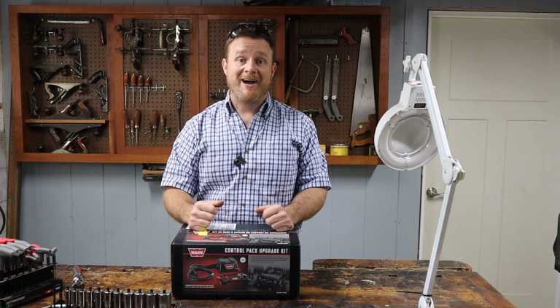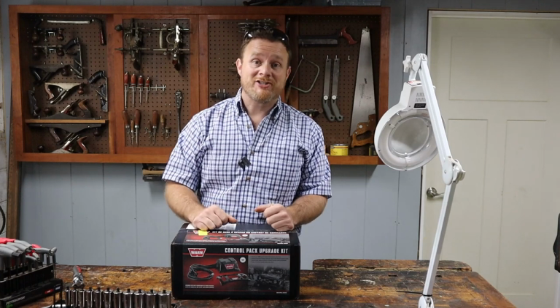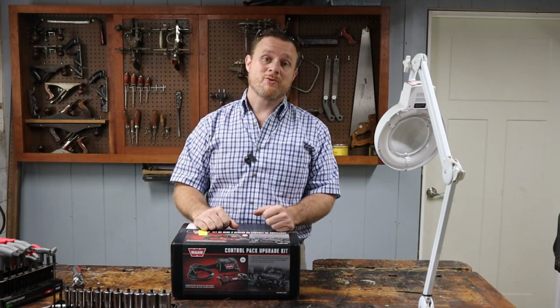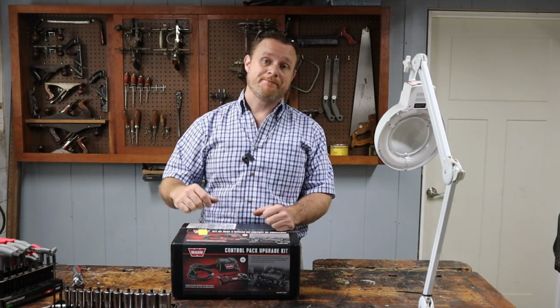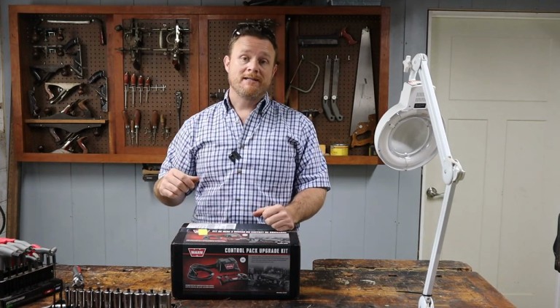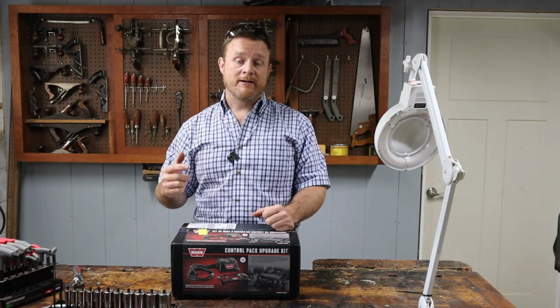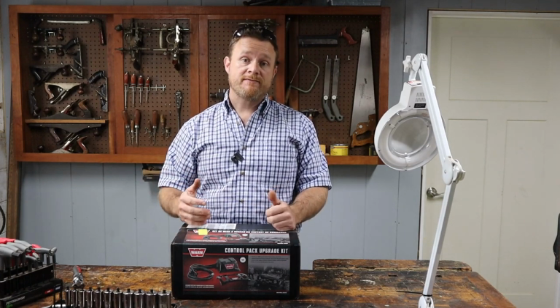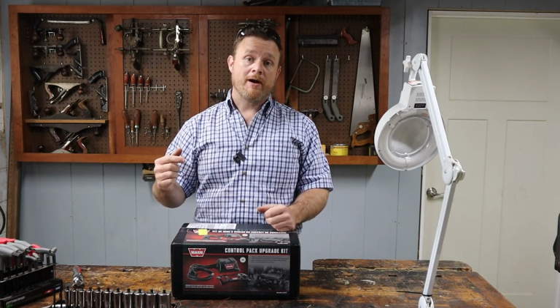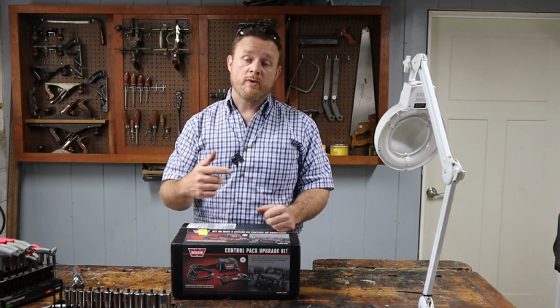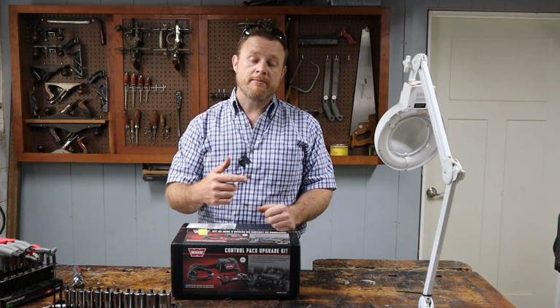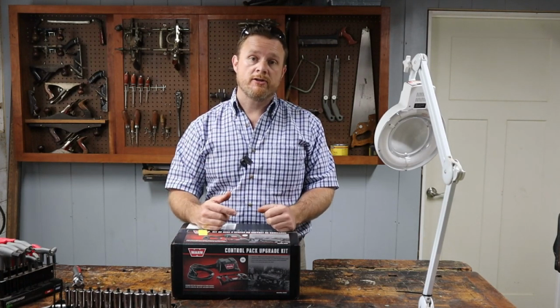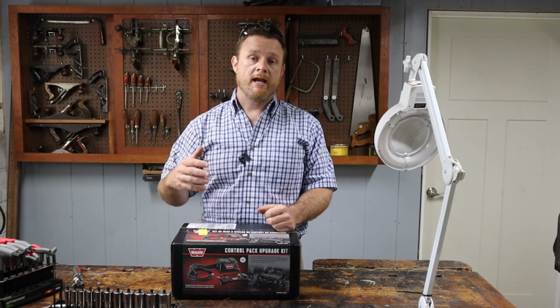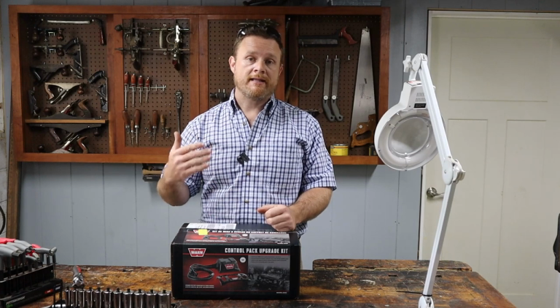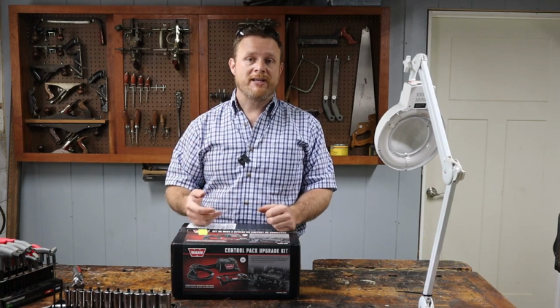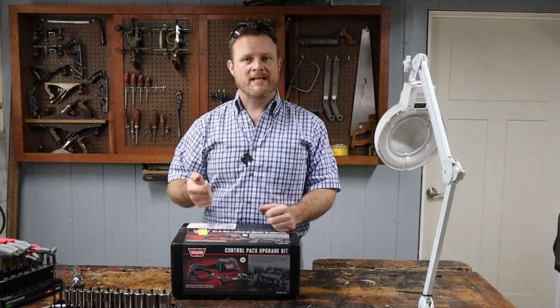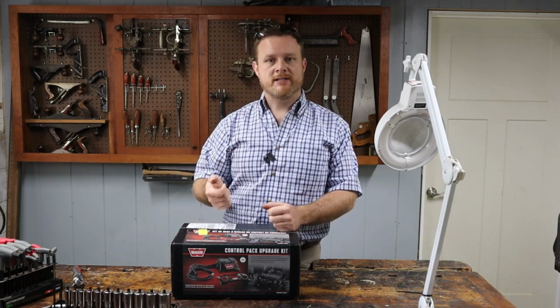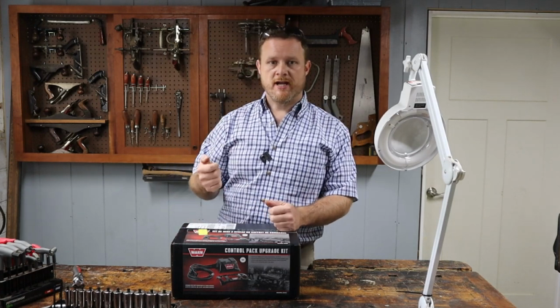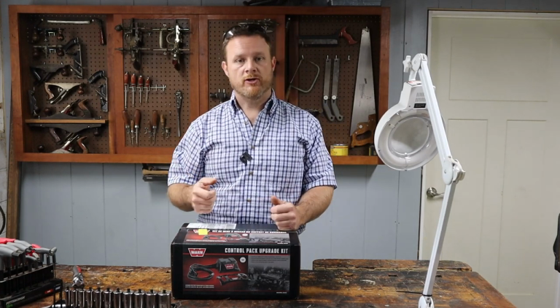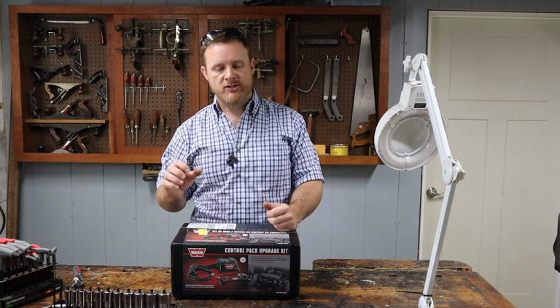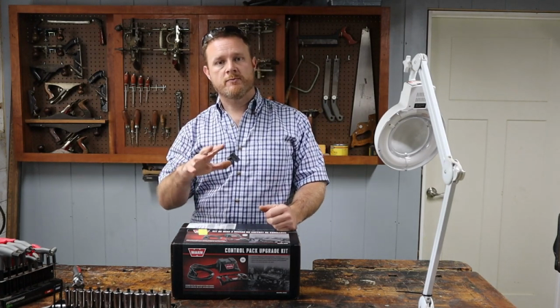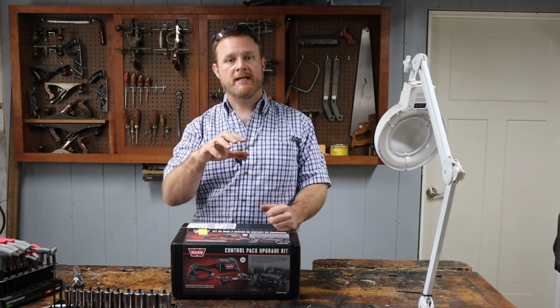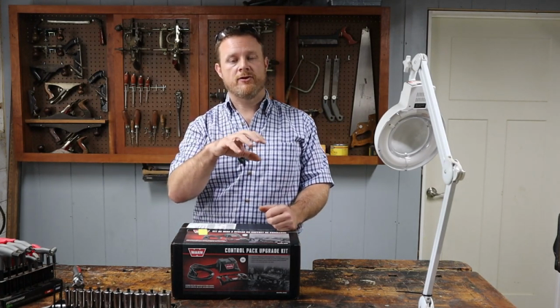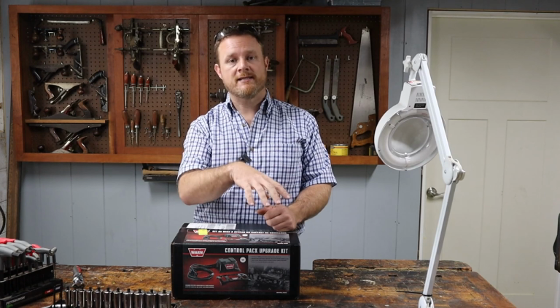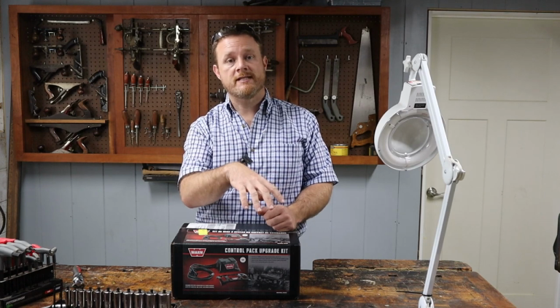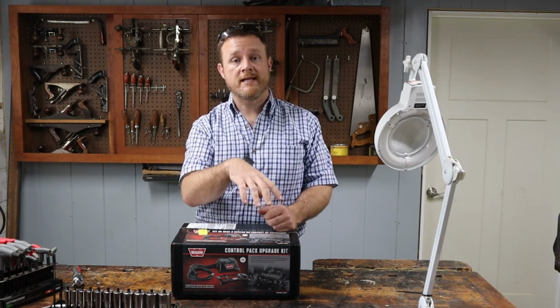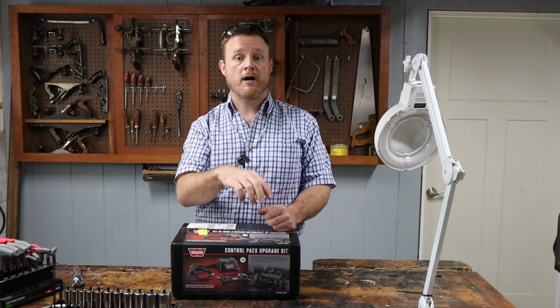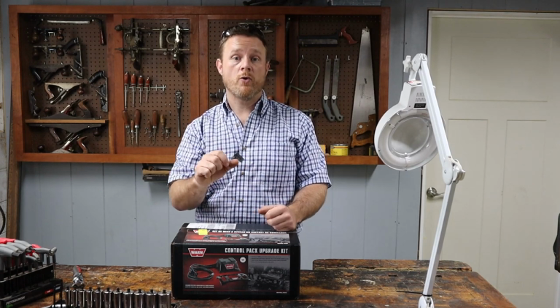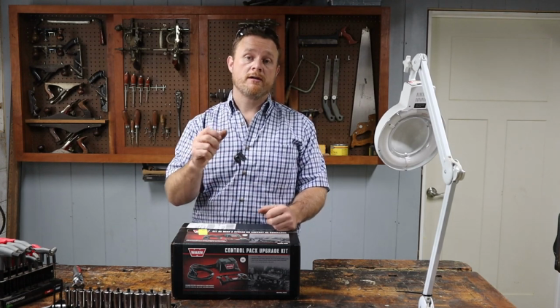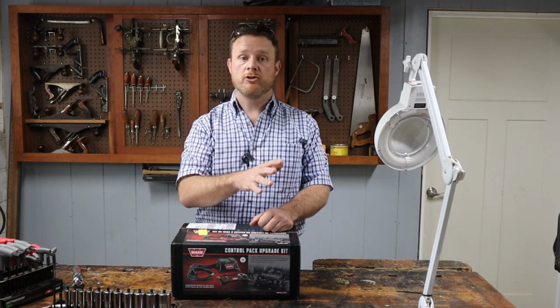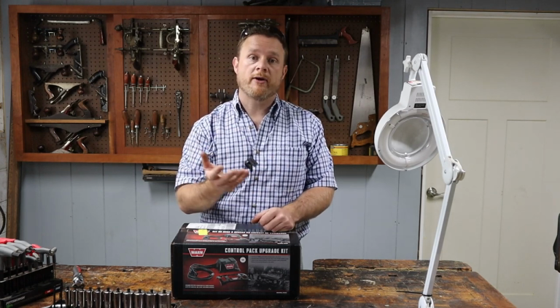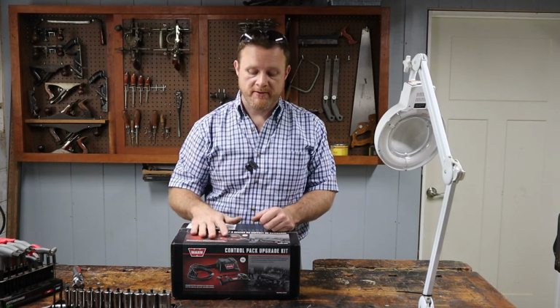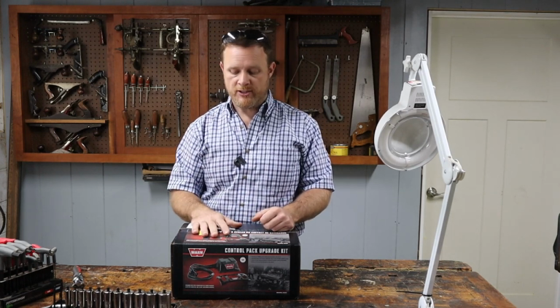Hi, welcome back to Shawnee Hills Workshop. In our last video I mounted the winch on the dump trailer, and at the end of that video I wasn't able to get the winch to actually work. I assumed it was probably either bad solenoids in the control box or loose power cables, something of that nature.